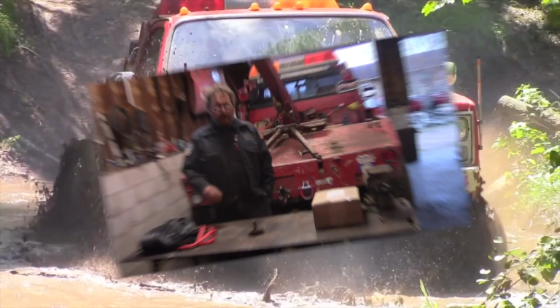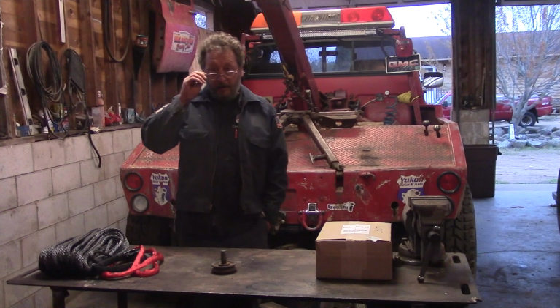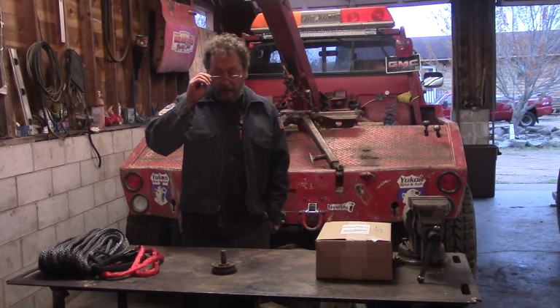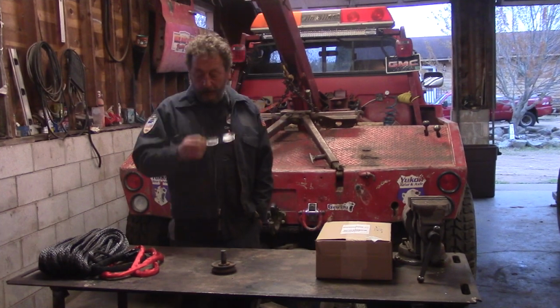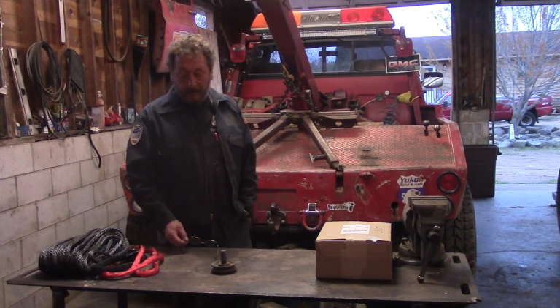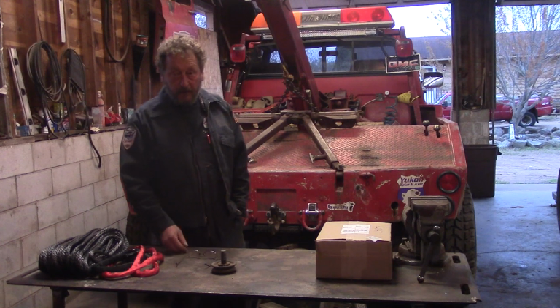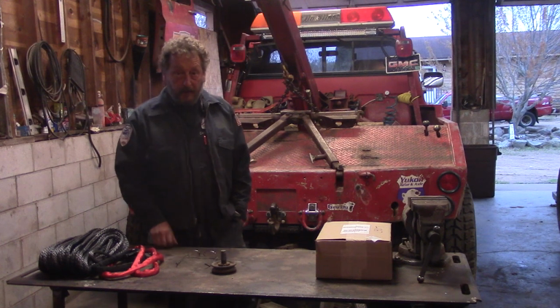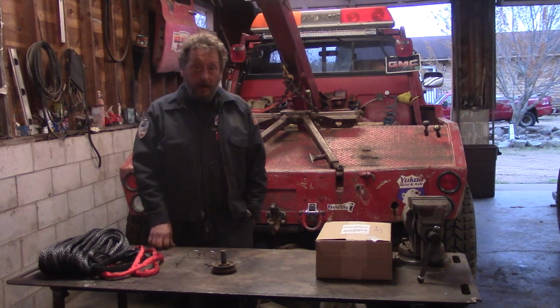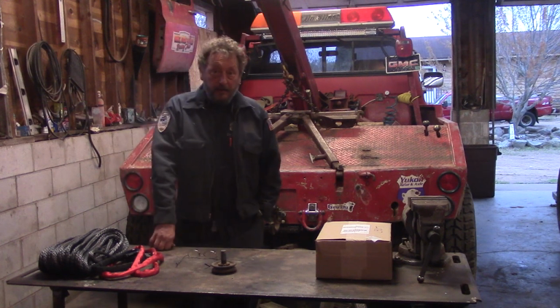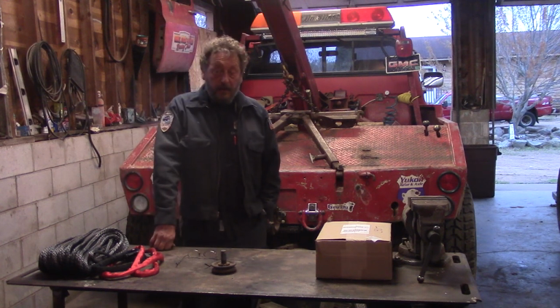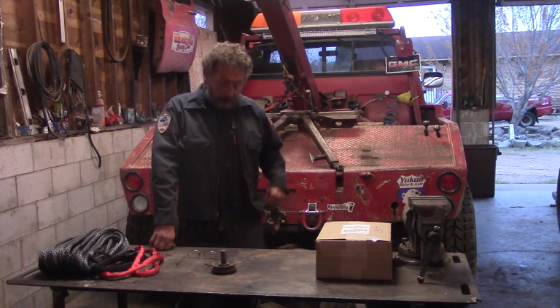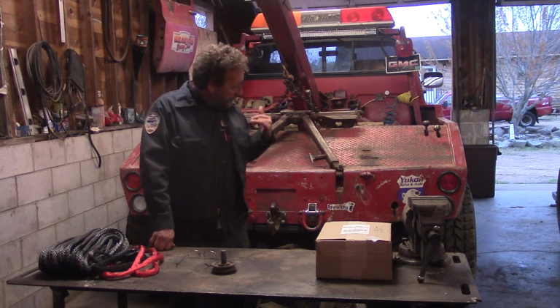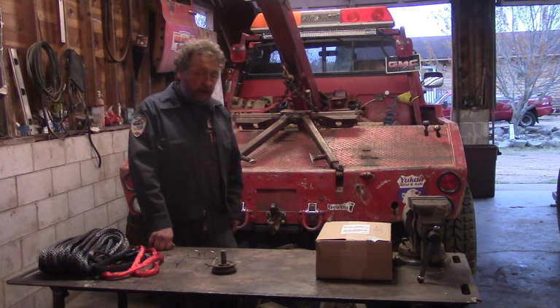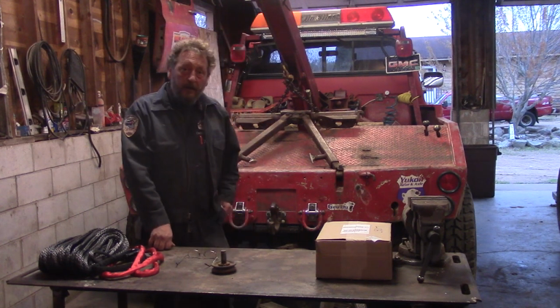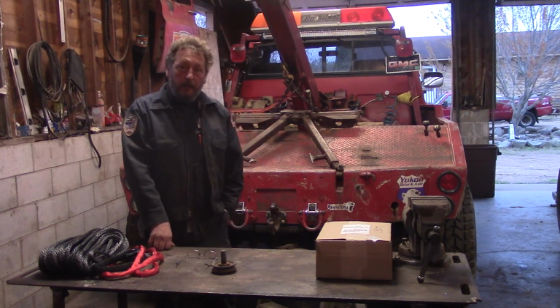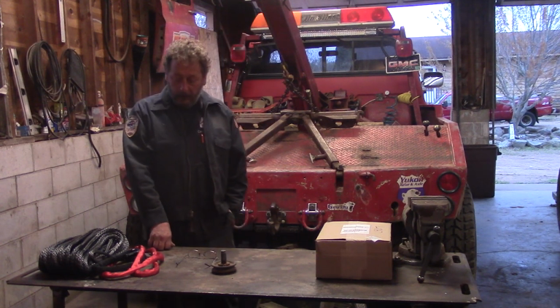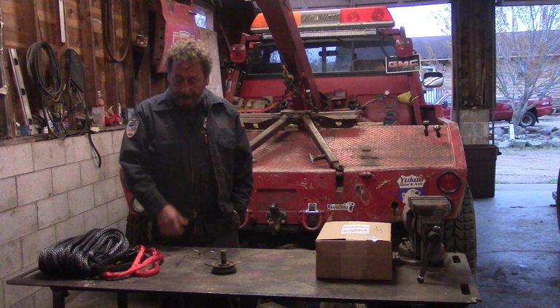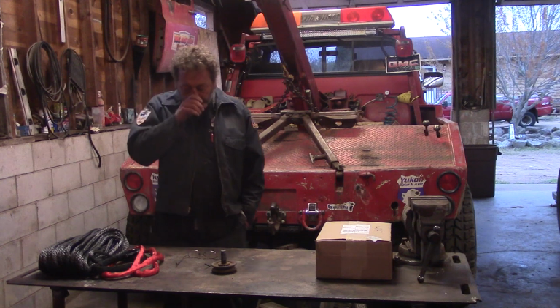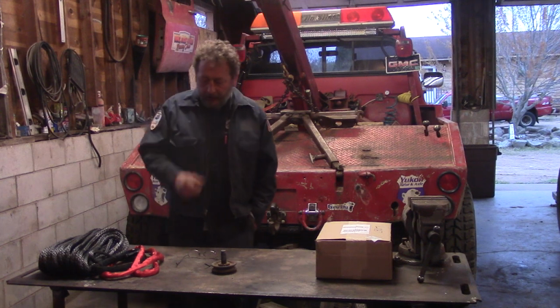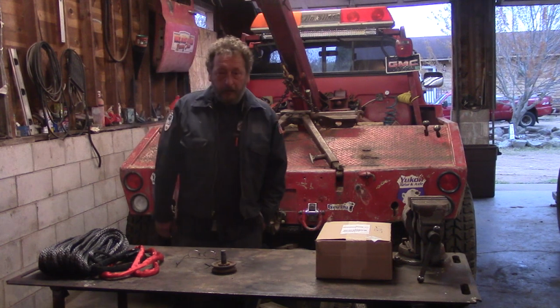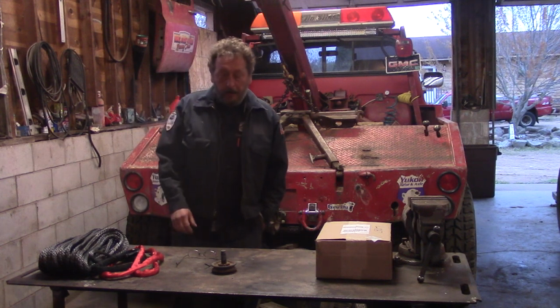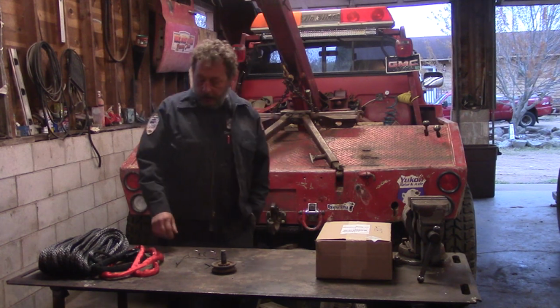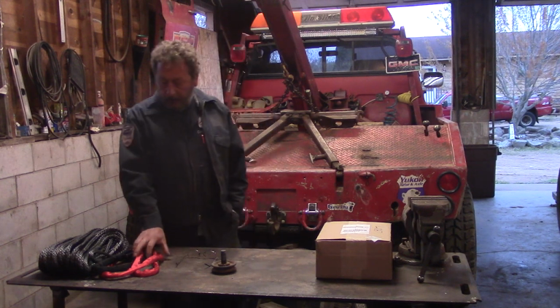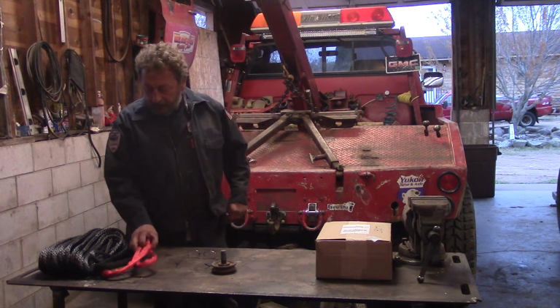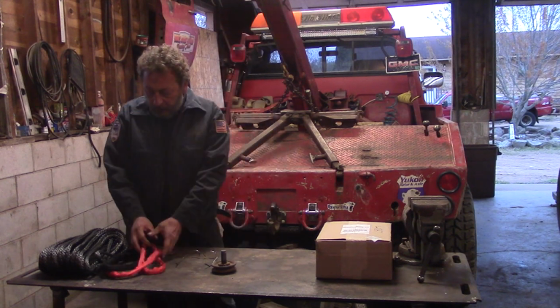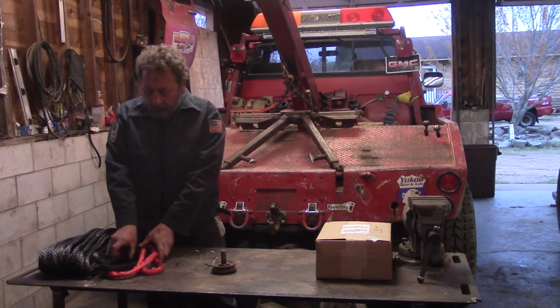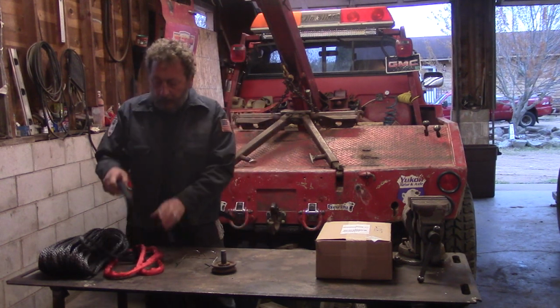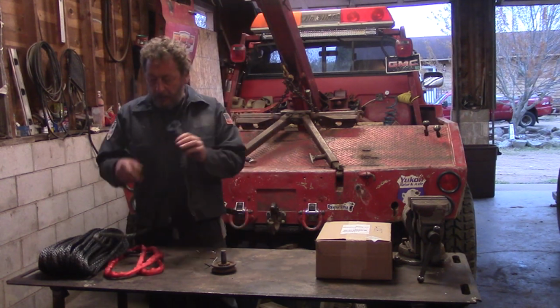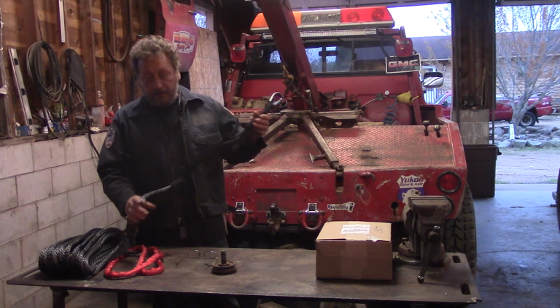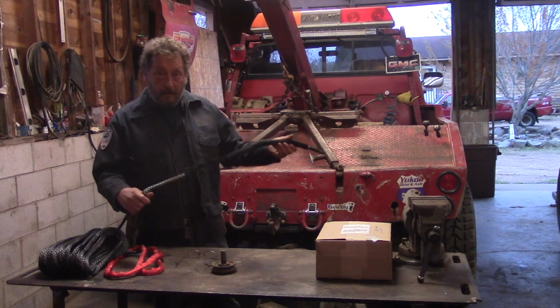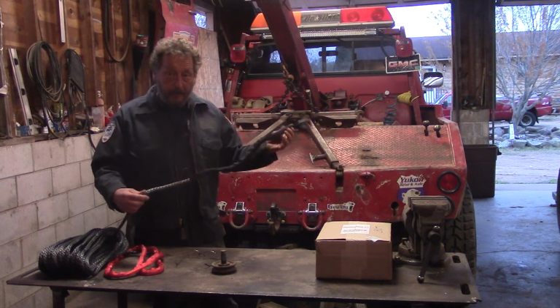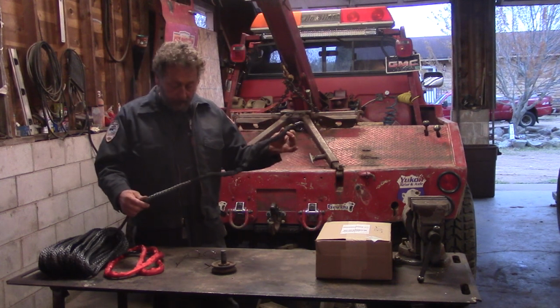Hi there. Welcome again to BSF Recovery Team. We're still in the garage trying to get the wrecker ready for Memorial Weekend. And if you remember, we have some new winch rope to try out on the wrecker boom.